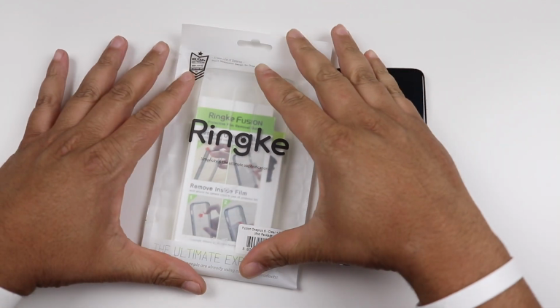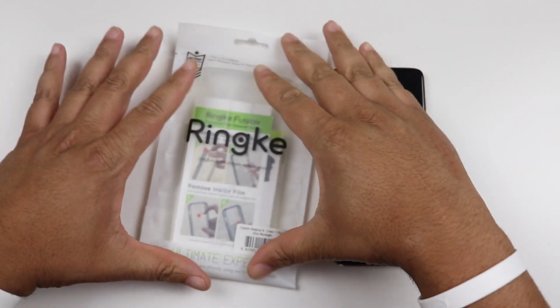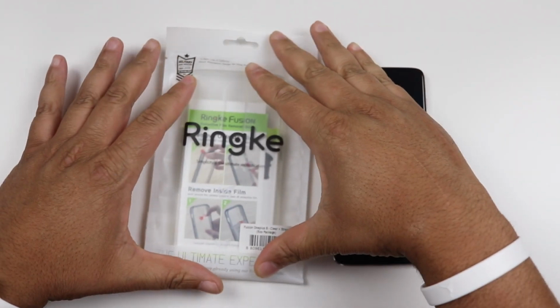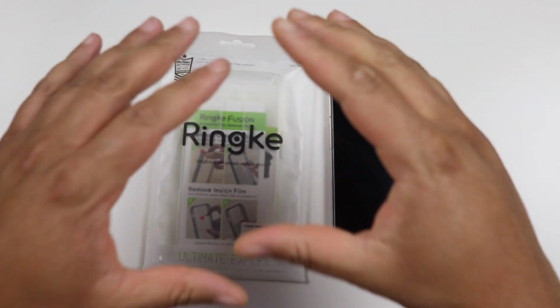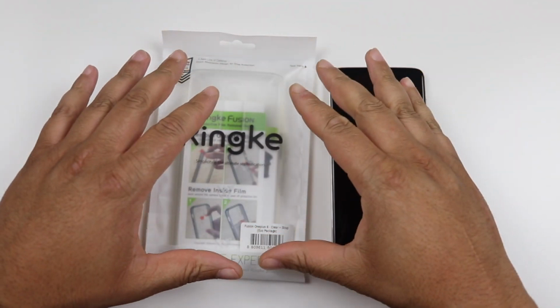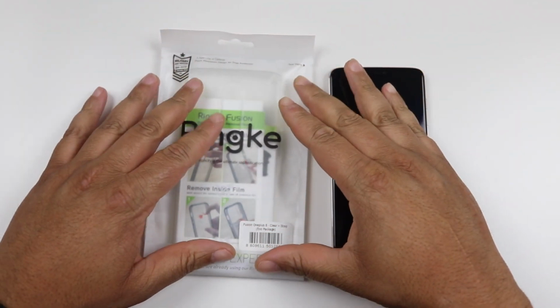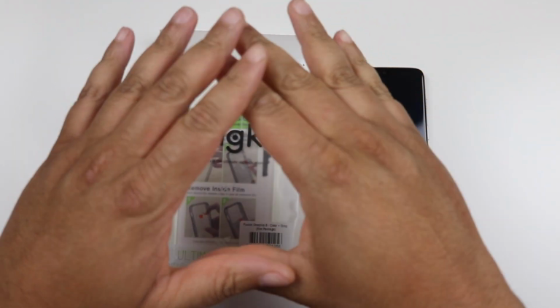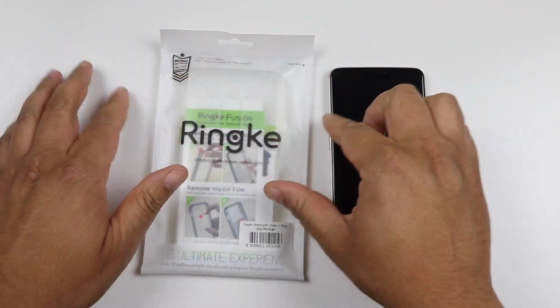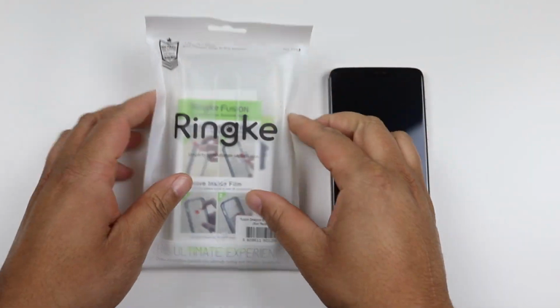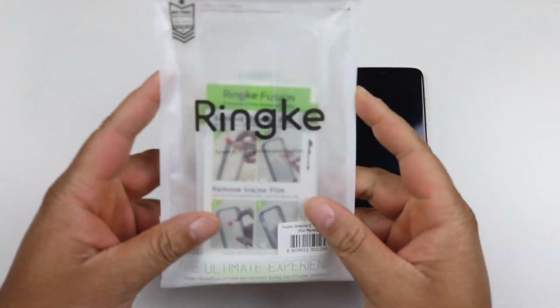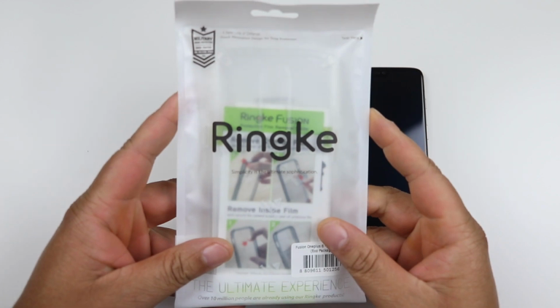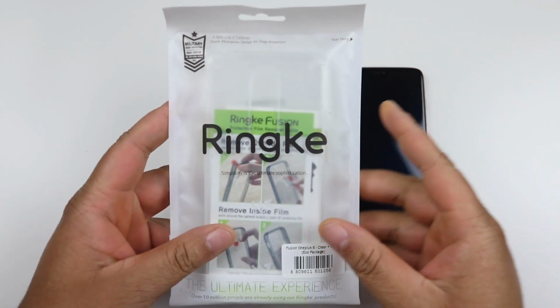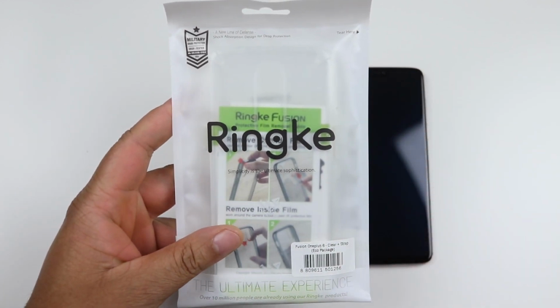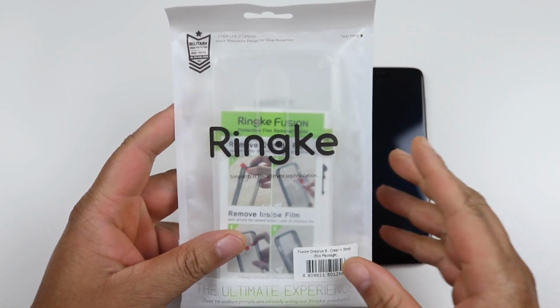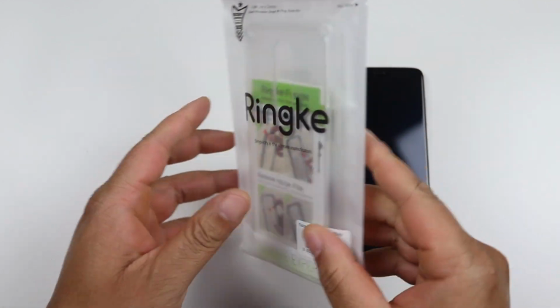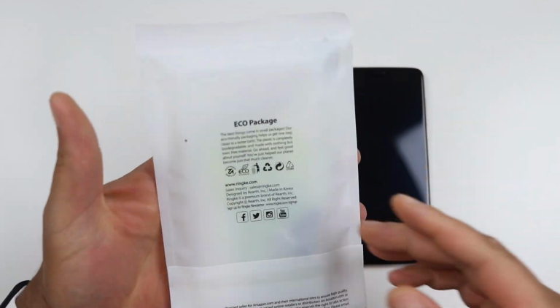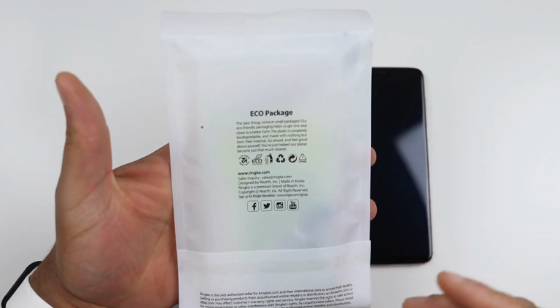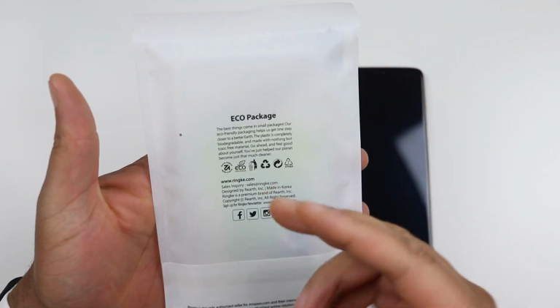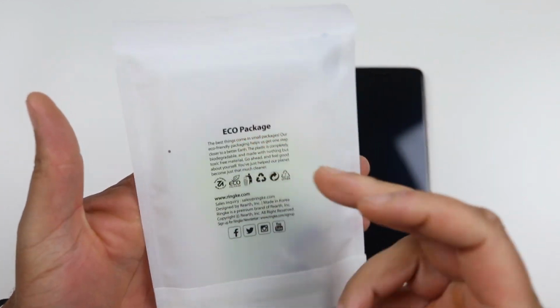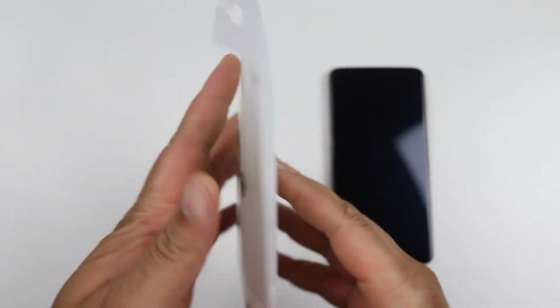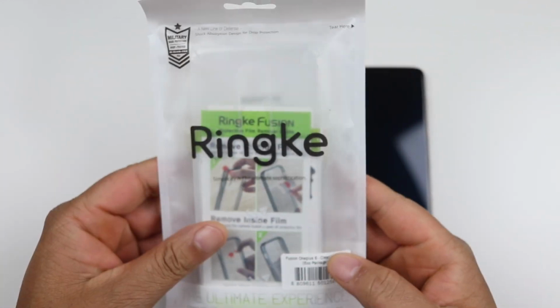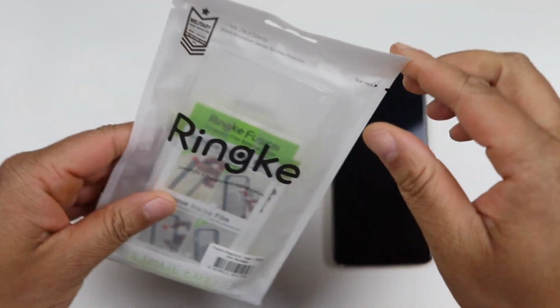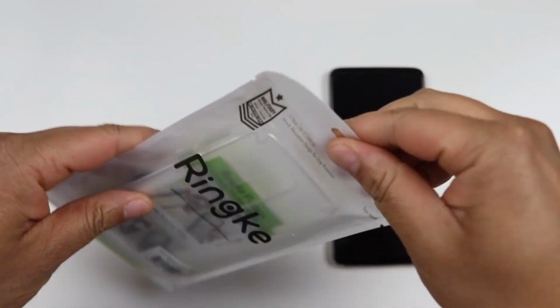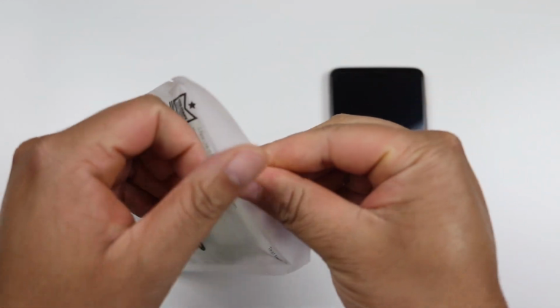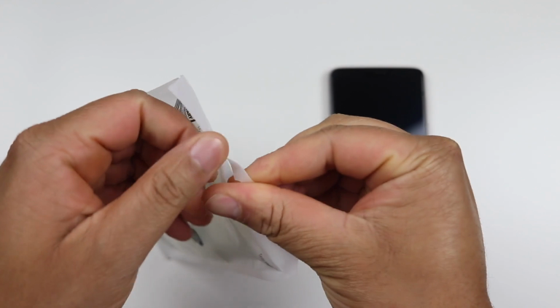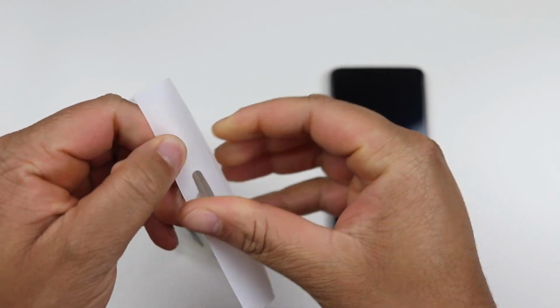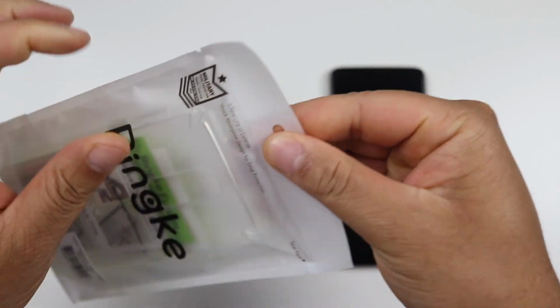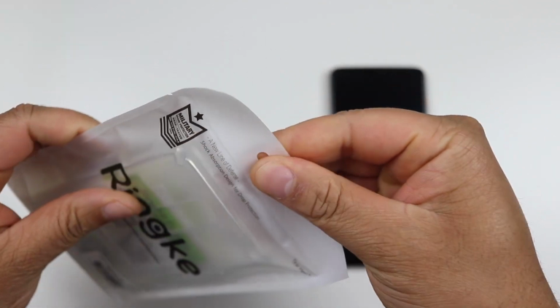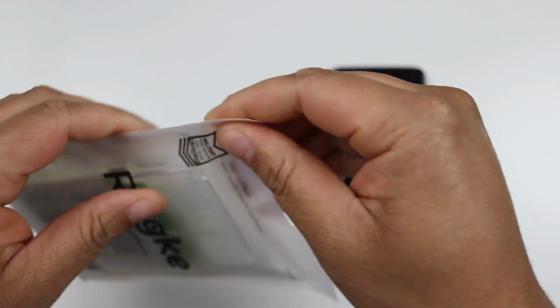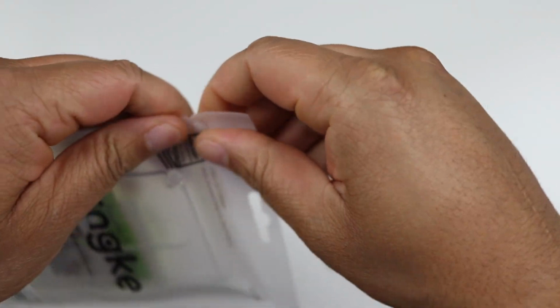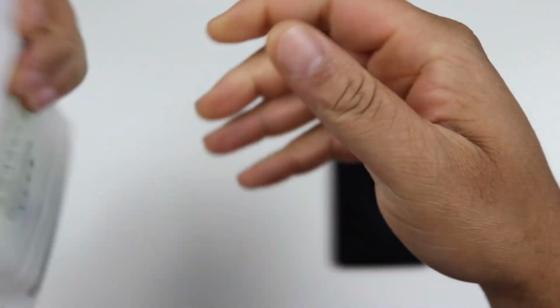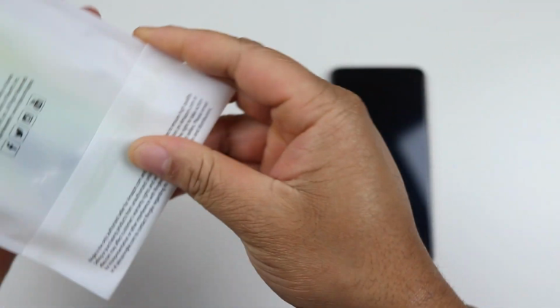Once again, Rinke — if you've been following my channel, you know I do plenty of Rinke cases. Your packaging basically remains the same: your eco packaging, an easy ziplock. I thought it was a ziplock top, but it actually isn't.